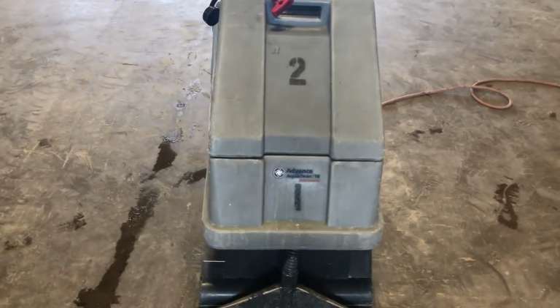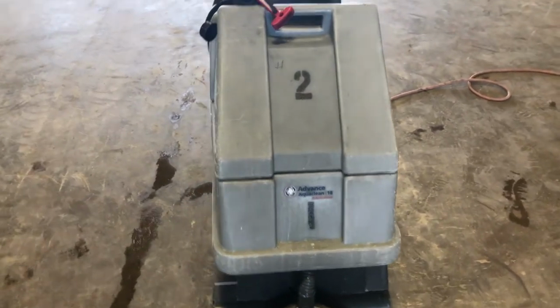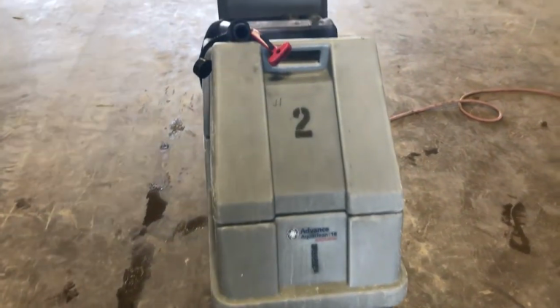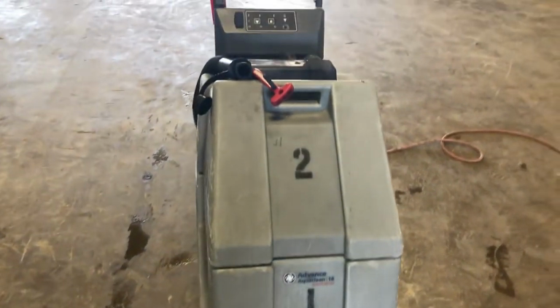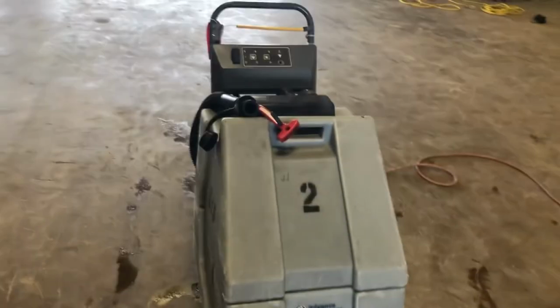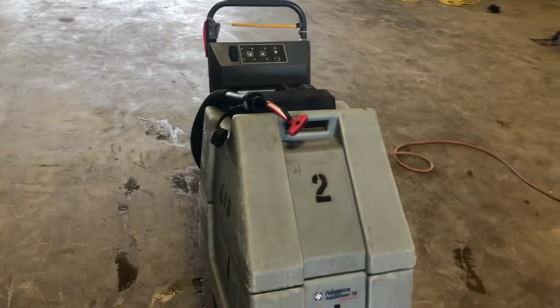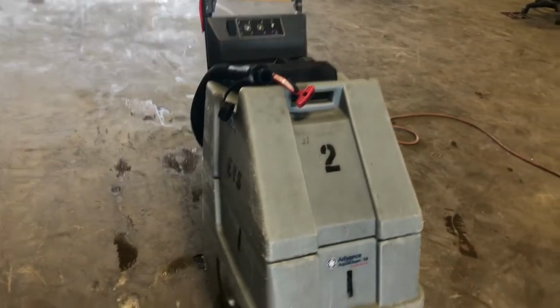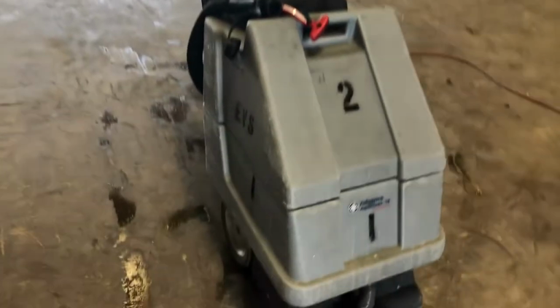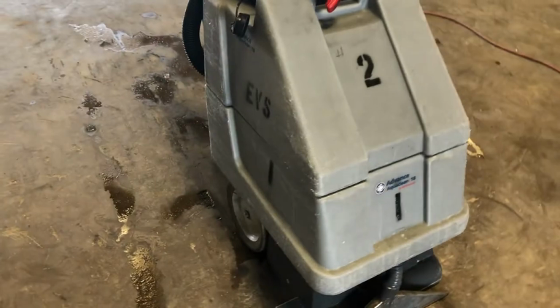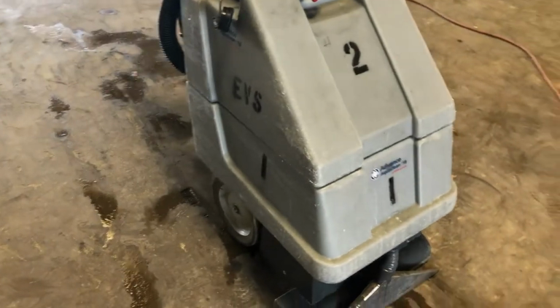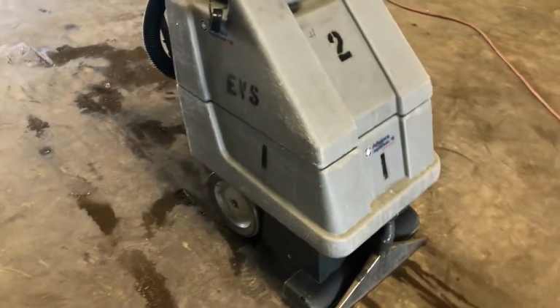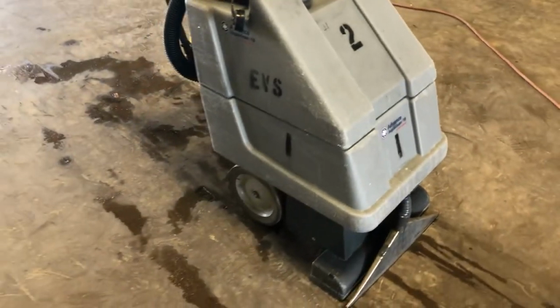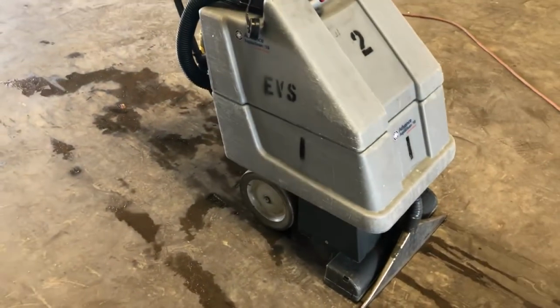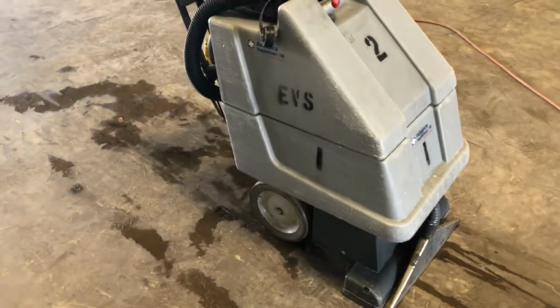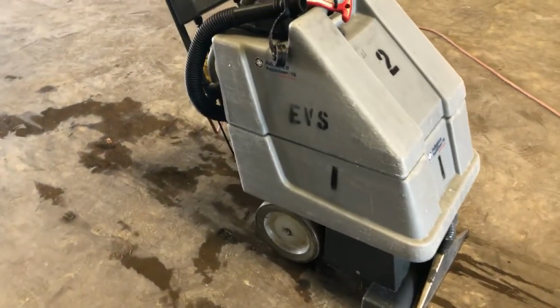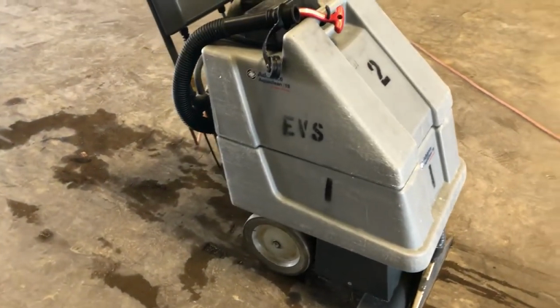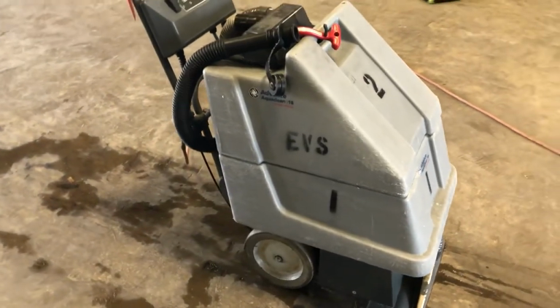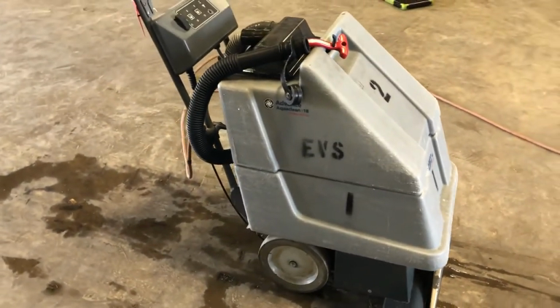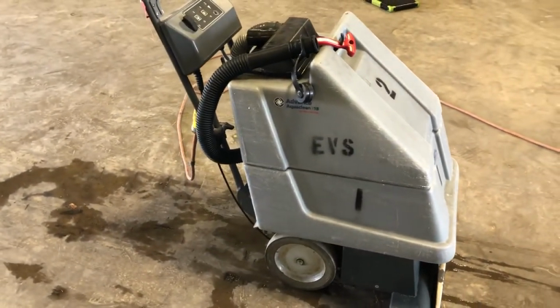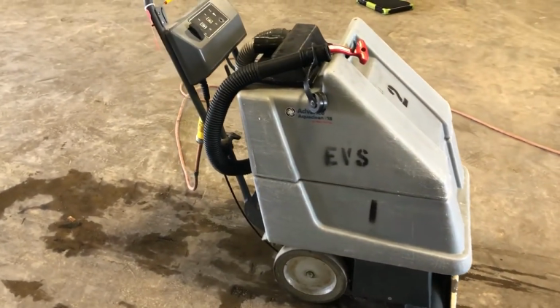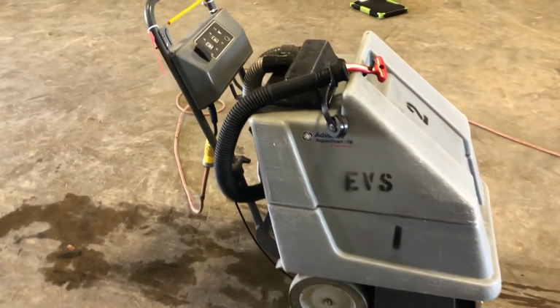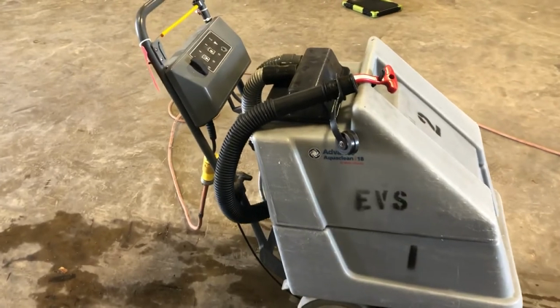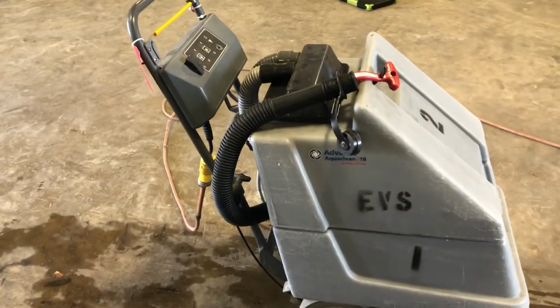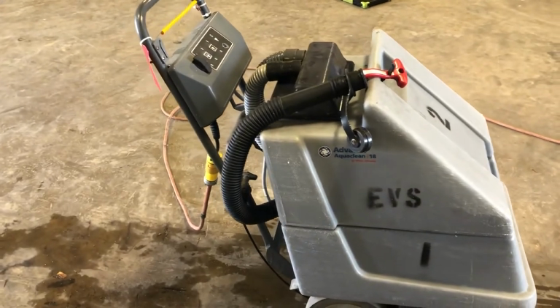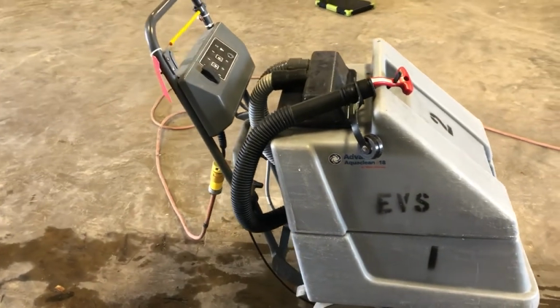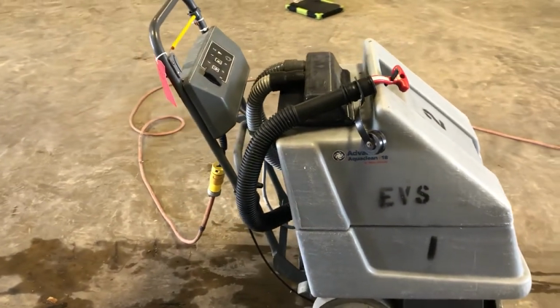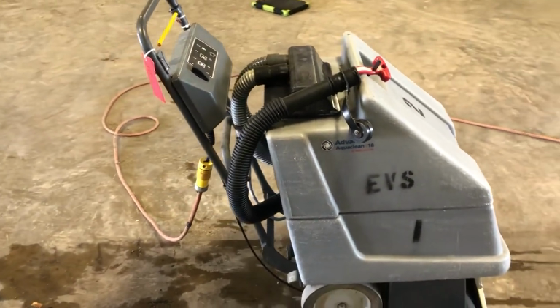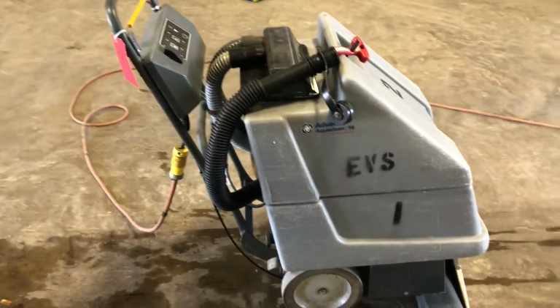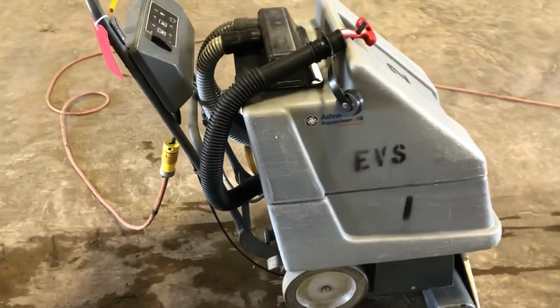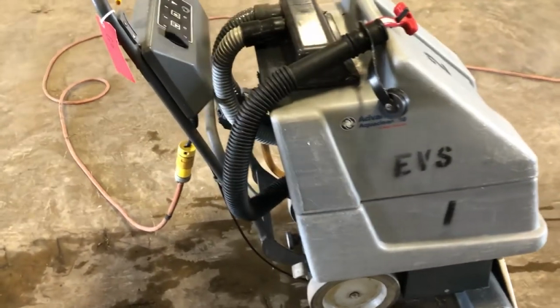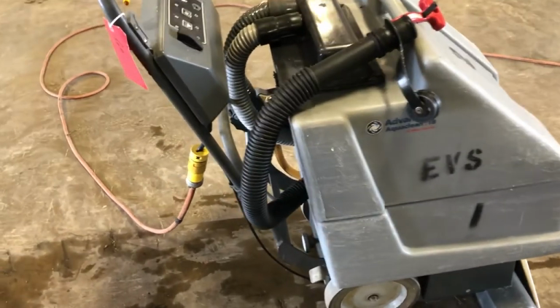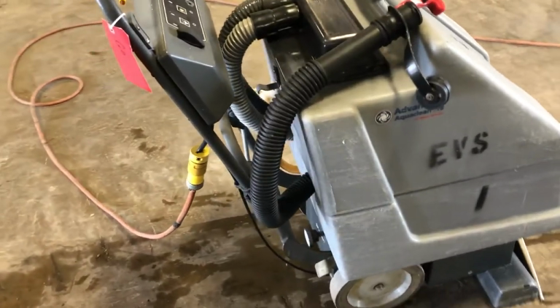Like I've been saying in all these videos, I'm going to show you what I know about it. I have a general idea of these units but I'm not an expert on them, so you may have to spend some money on them to get them exactly how you want. All I can really do is plug it in, turn some switches on, and show you what it's doing to inform you.